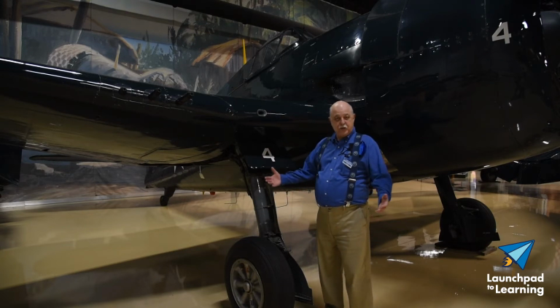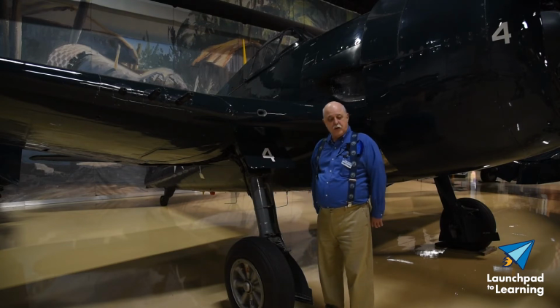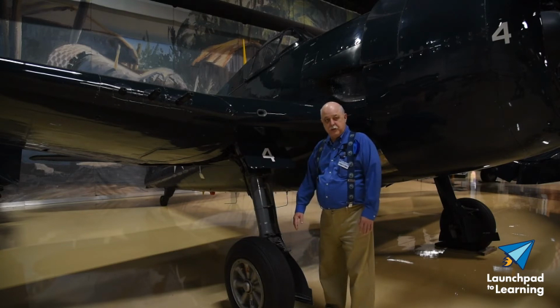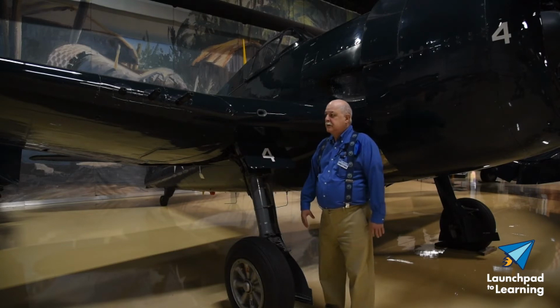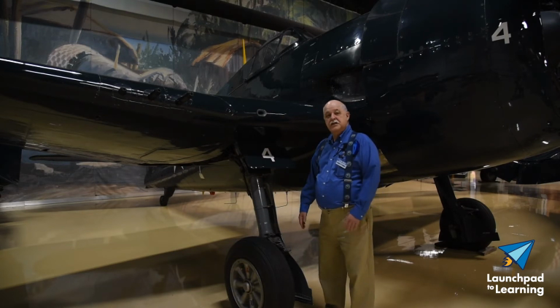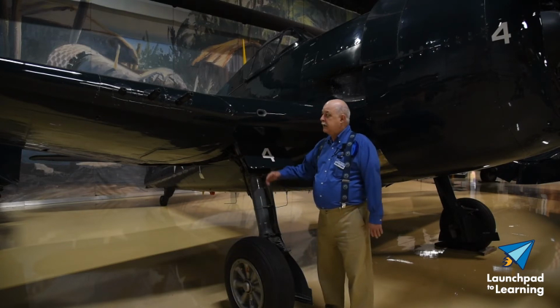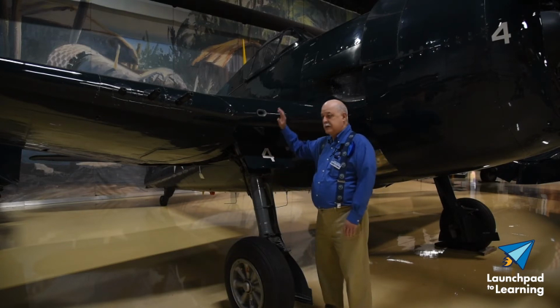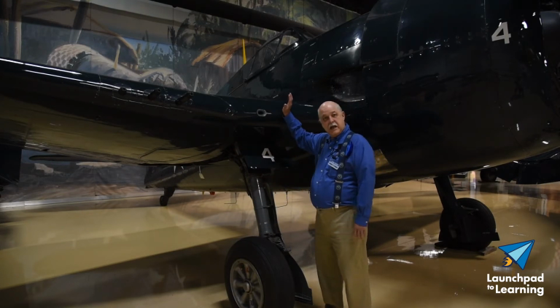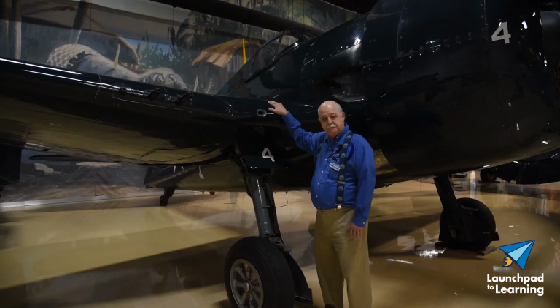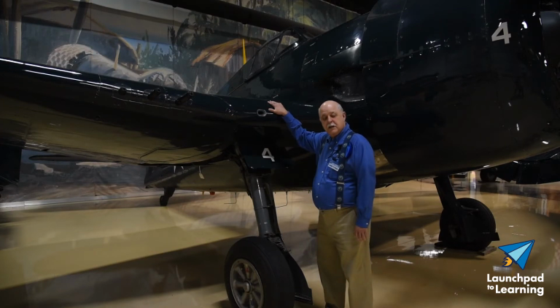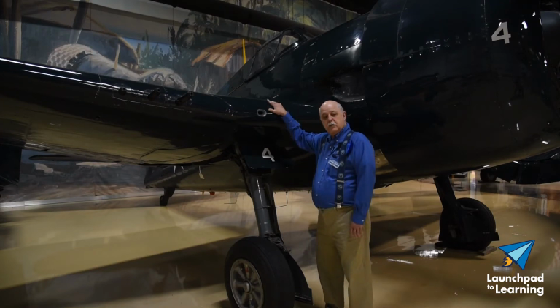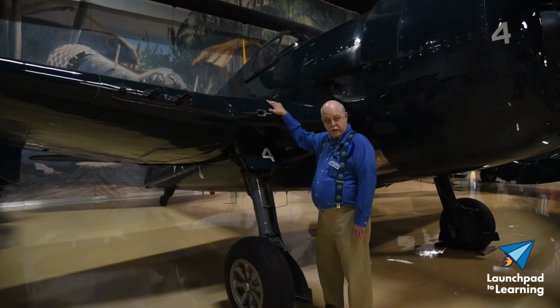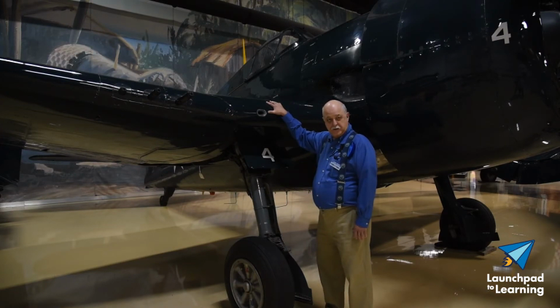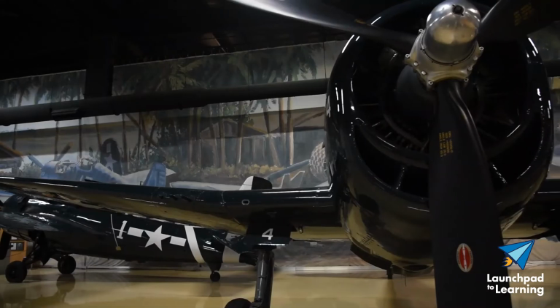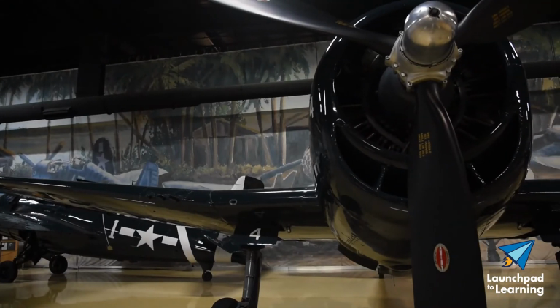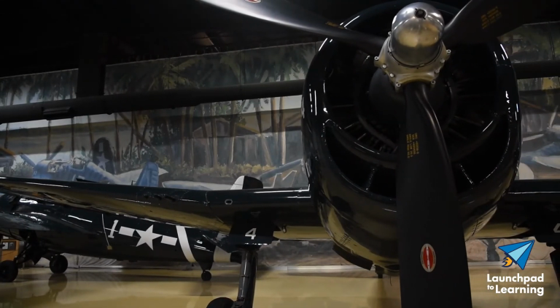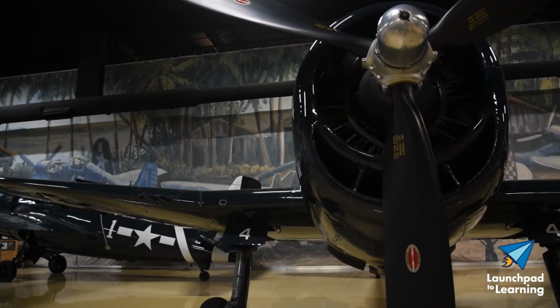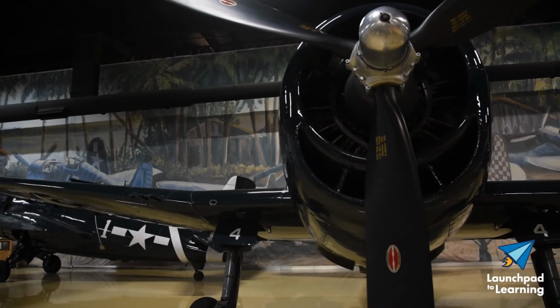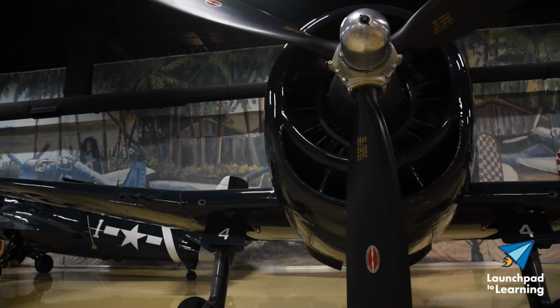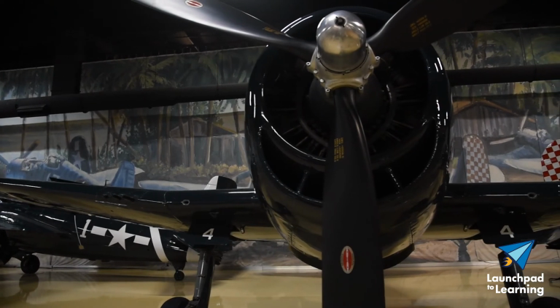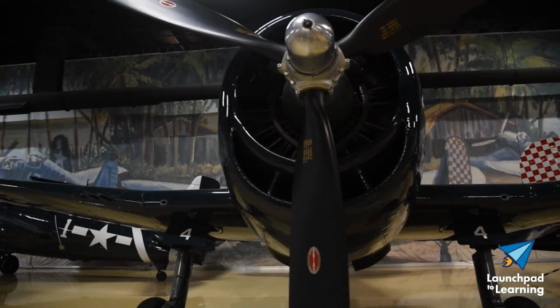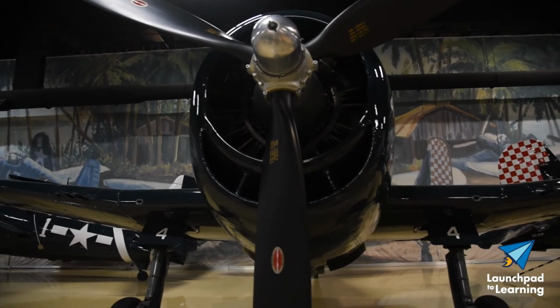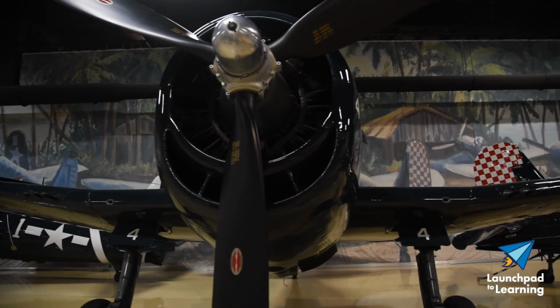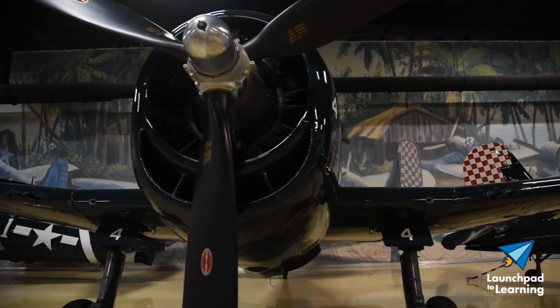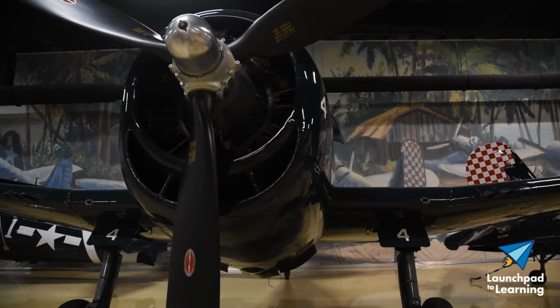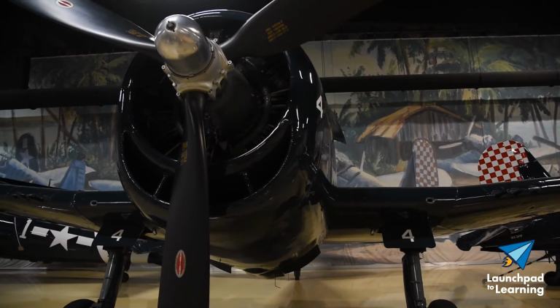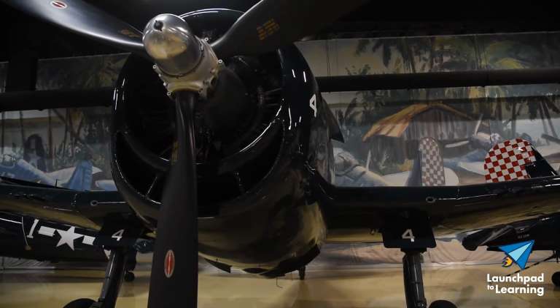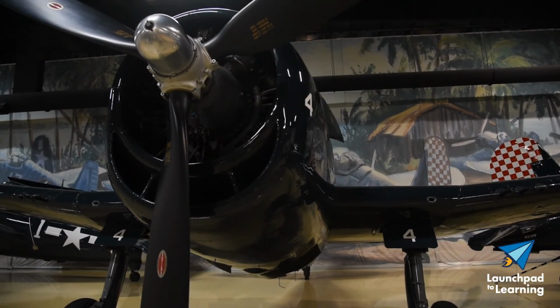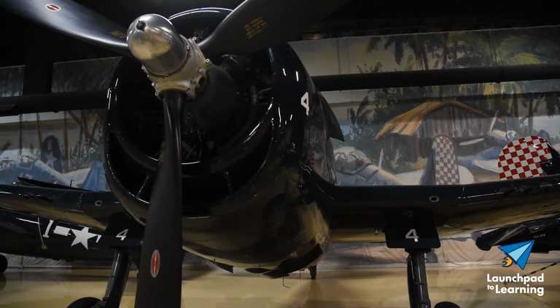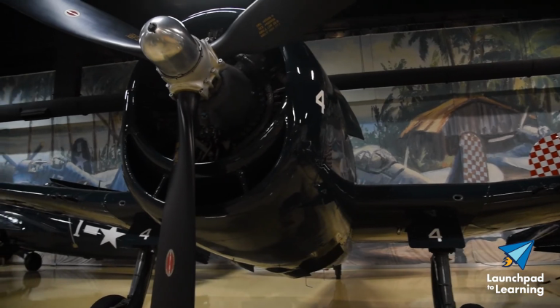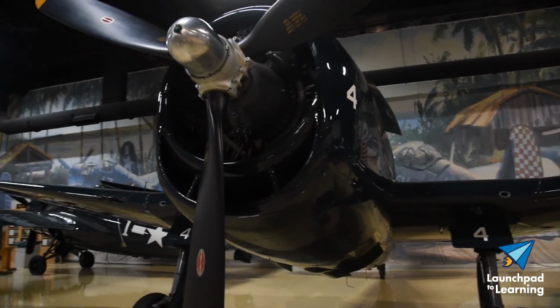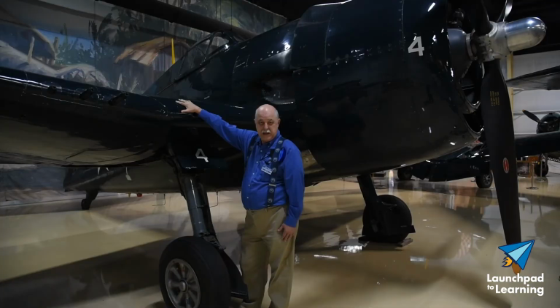After World War II, the Hellcat was the very first aircraft used by the Navy's flight demonstration team, the Blue Angels. This plane came to the Air Zoo in 1978 as an unrestored donation.